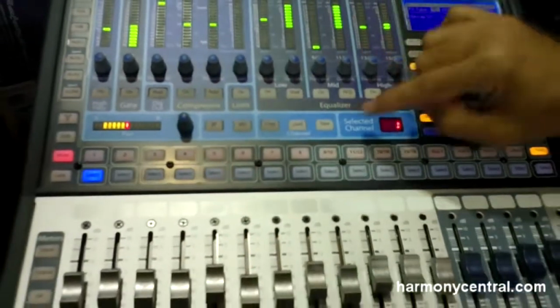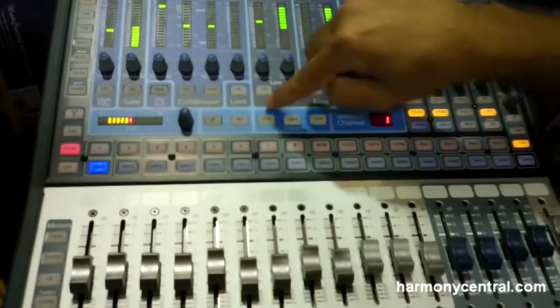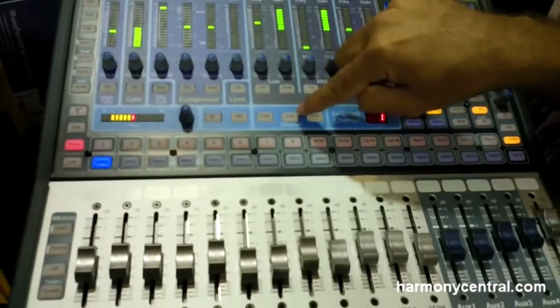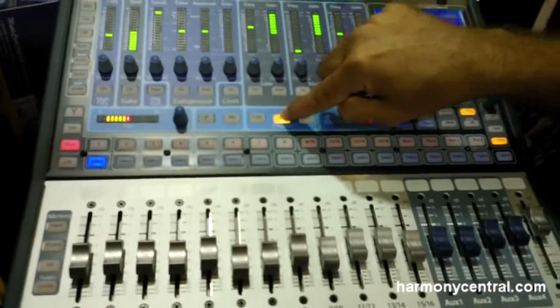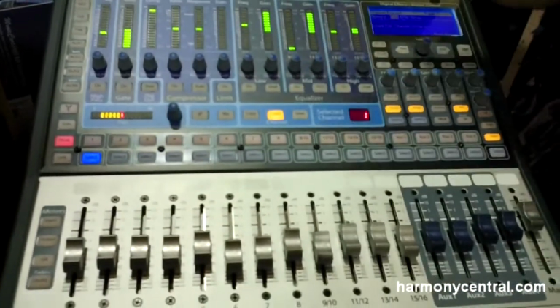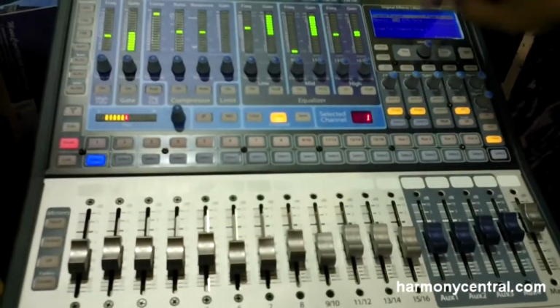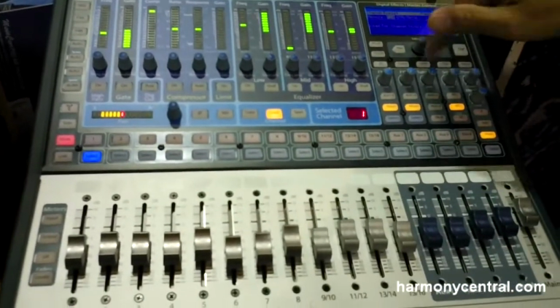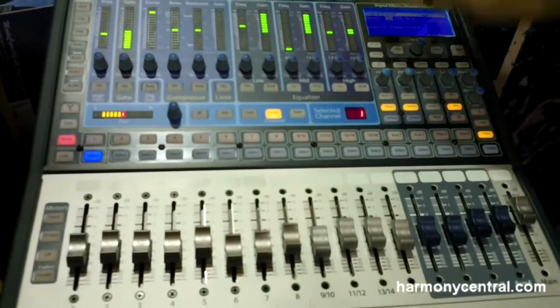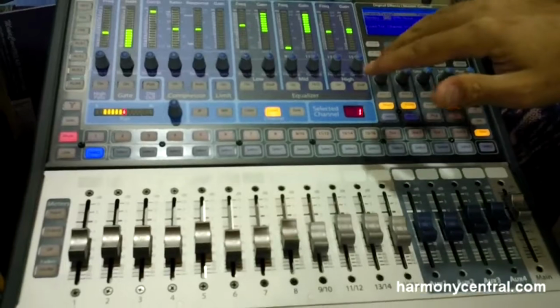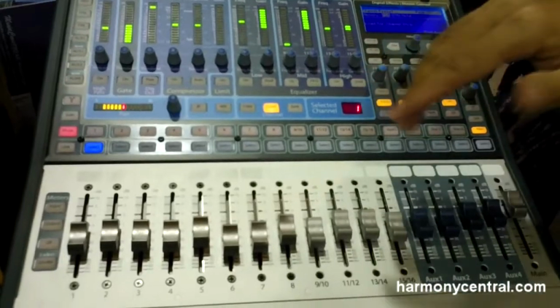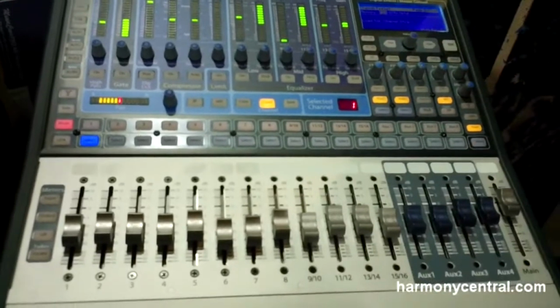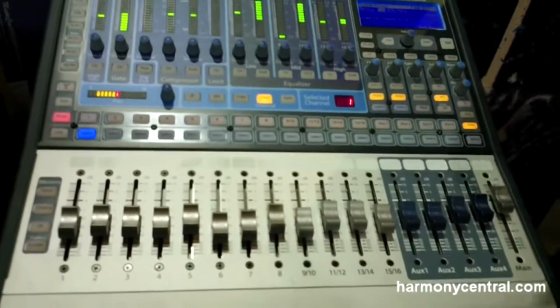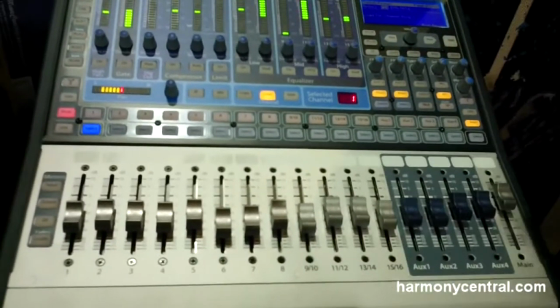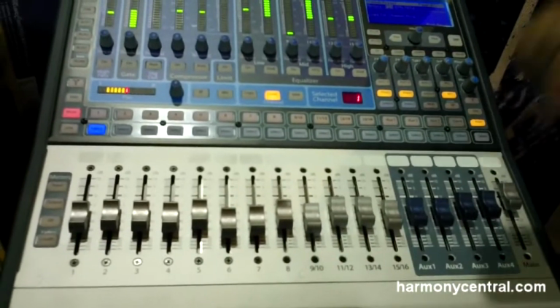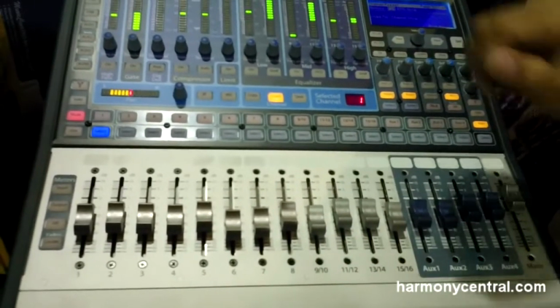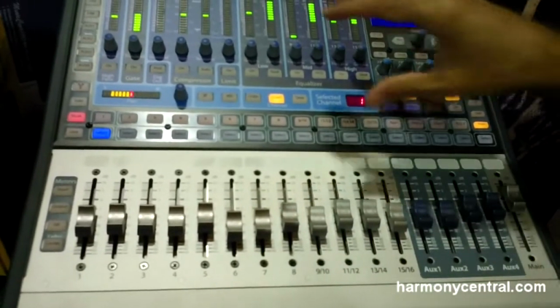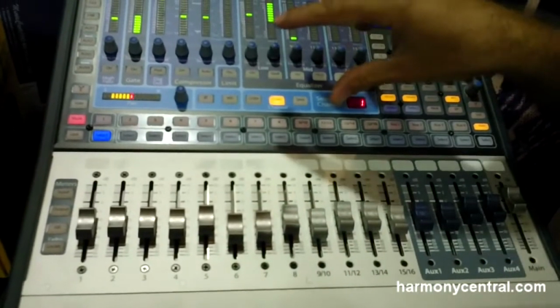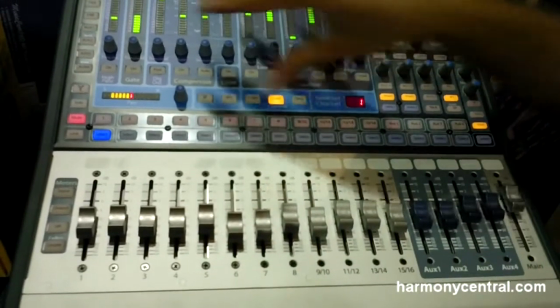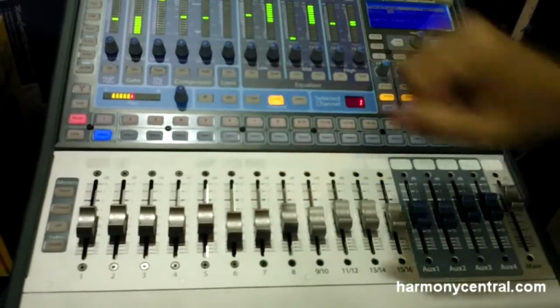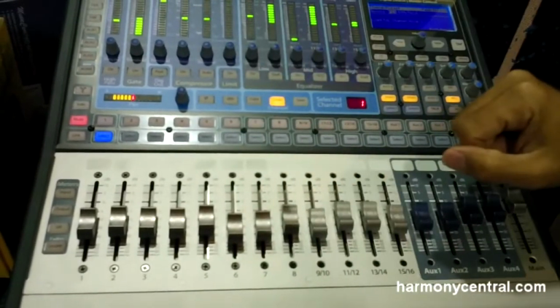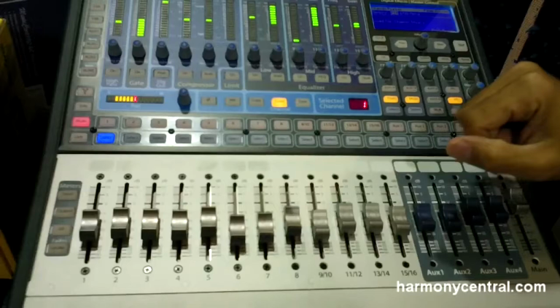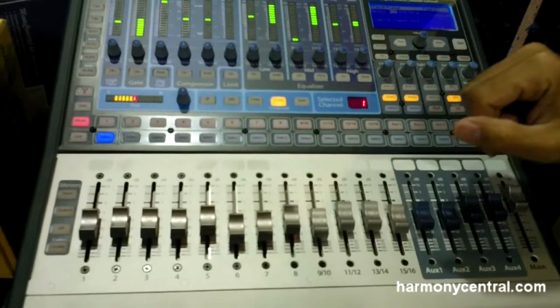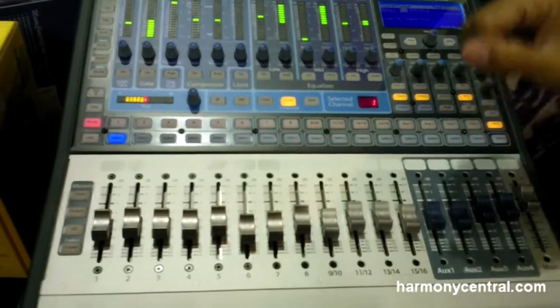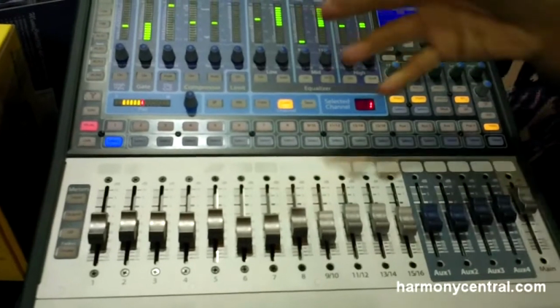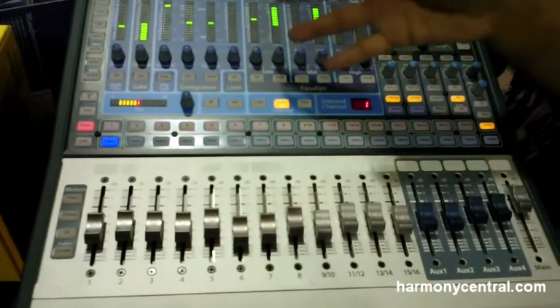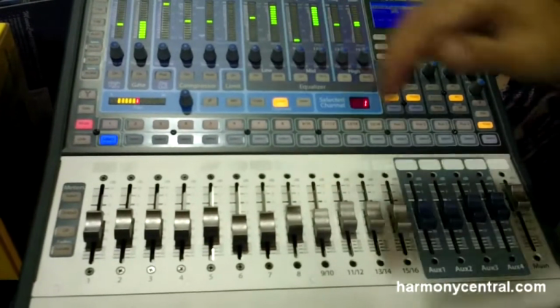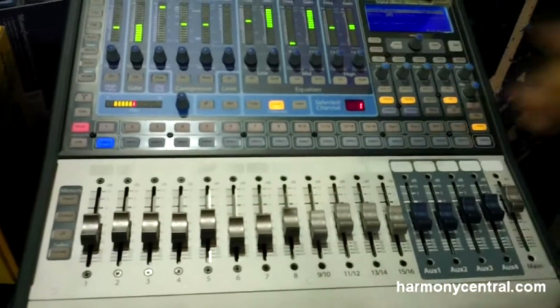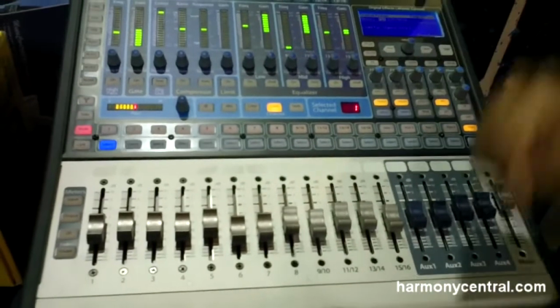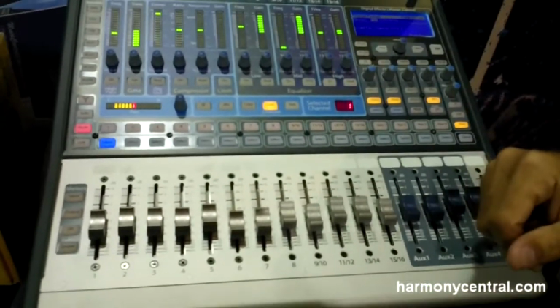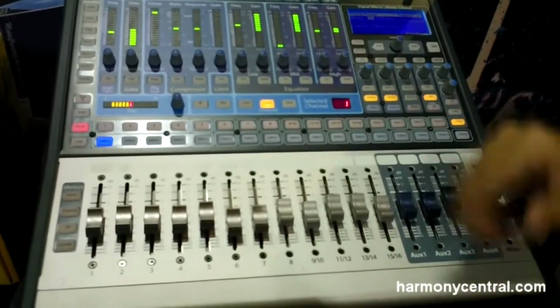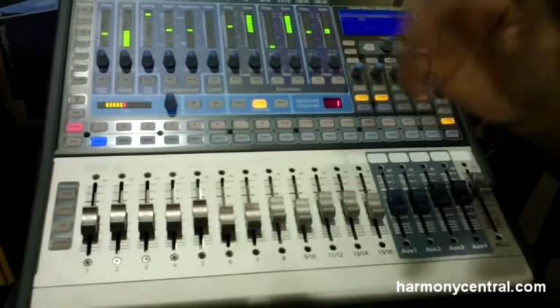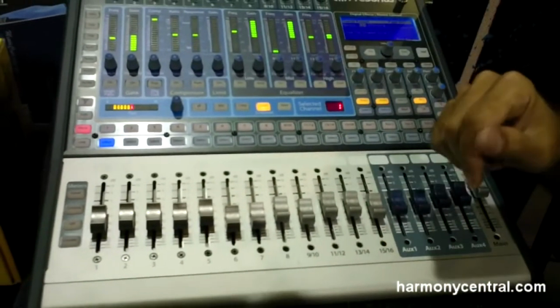You also have the ability to load presets from the mixer. We've created tons of different preset Fat Channel settings, and you can edit these, create your own, and use the factory presets as a good starting point.